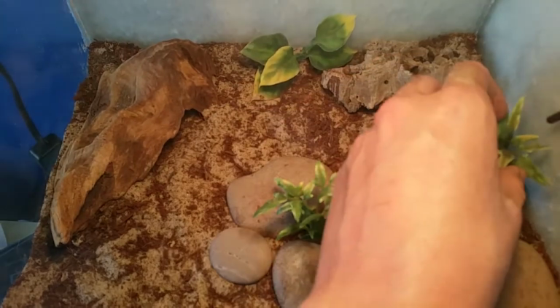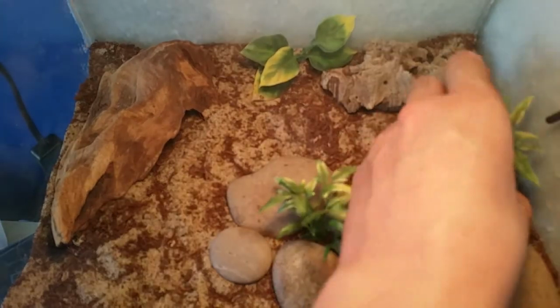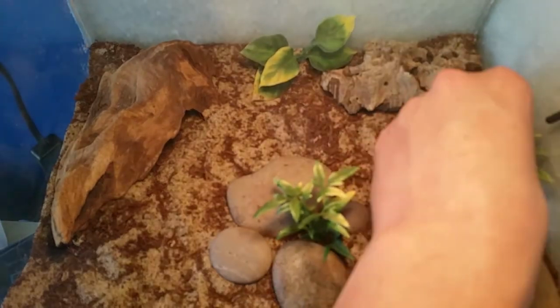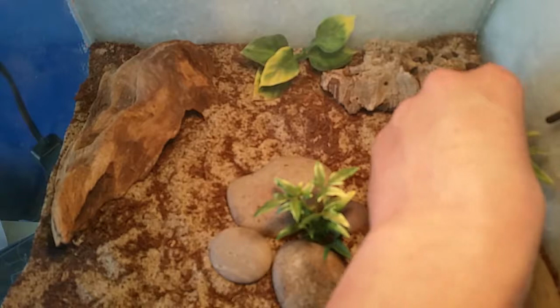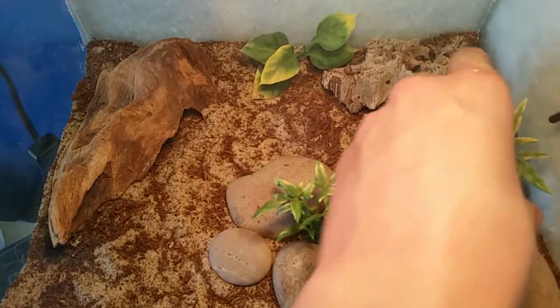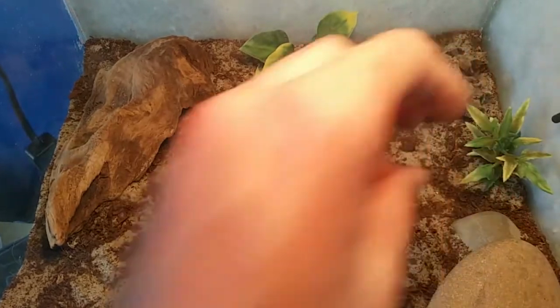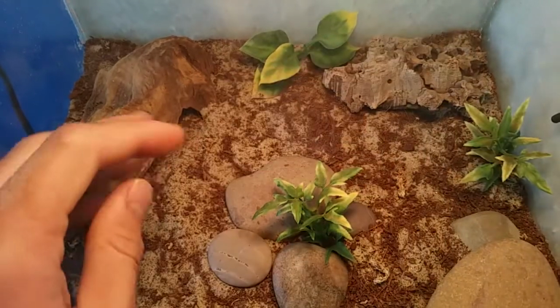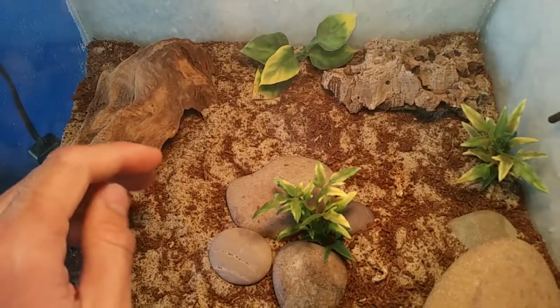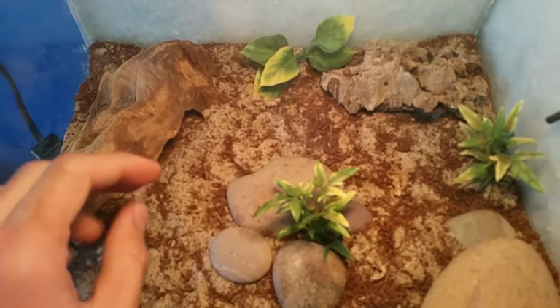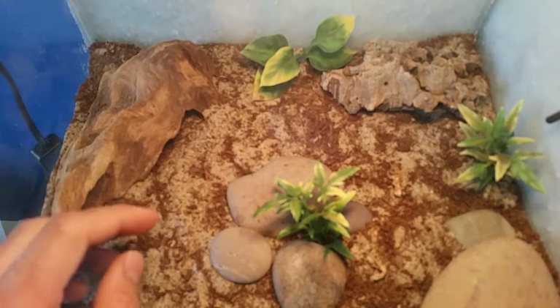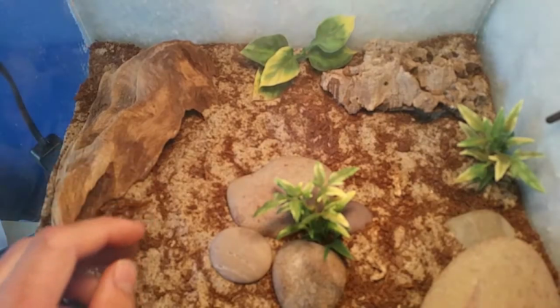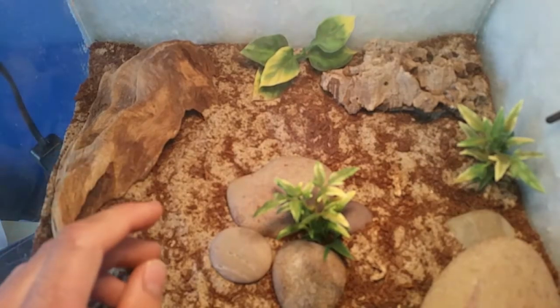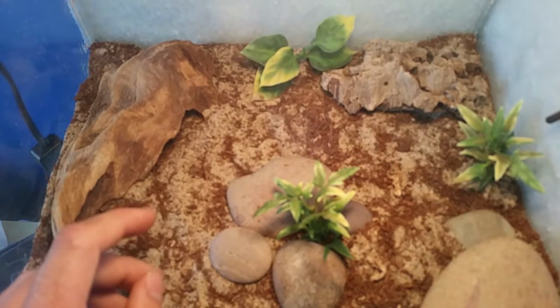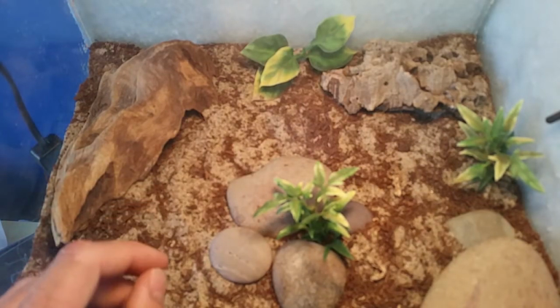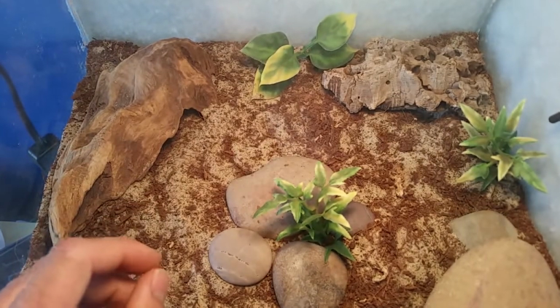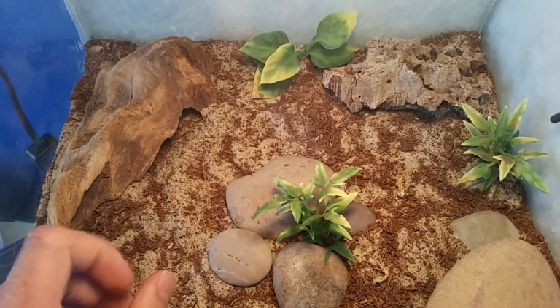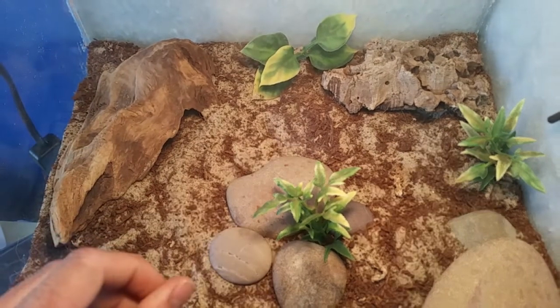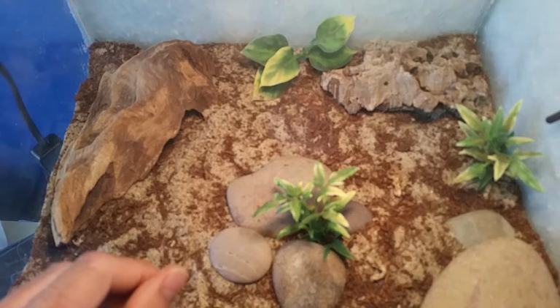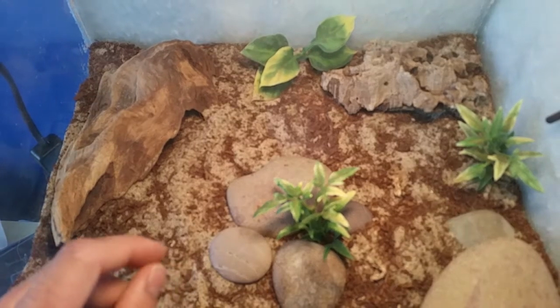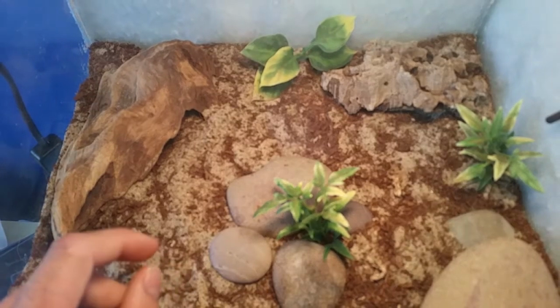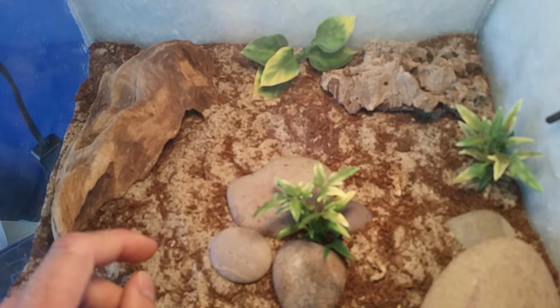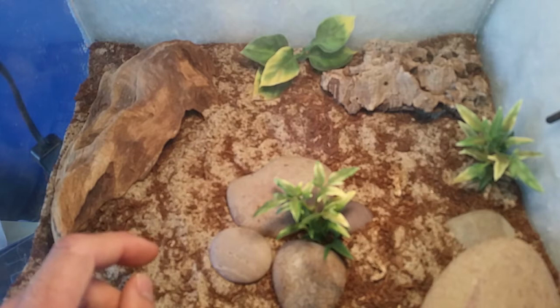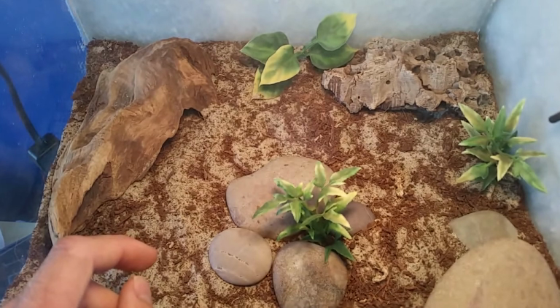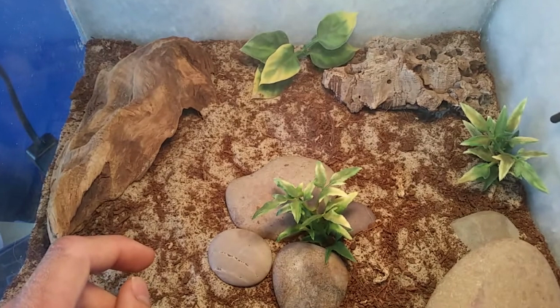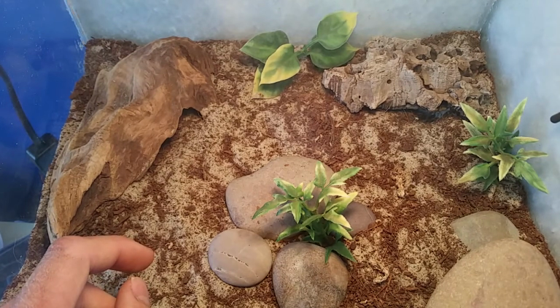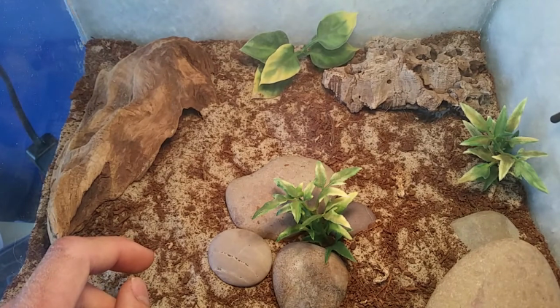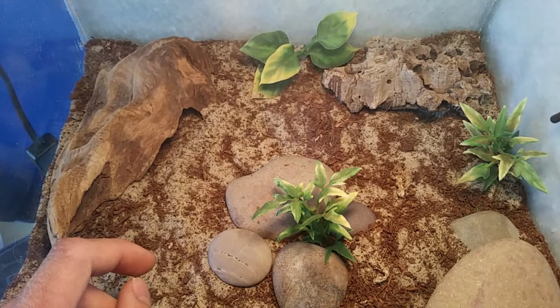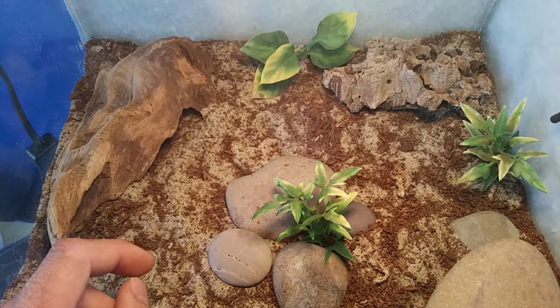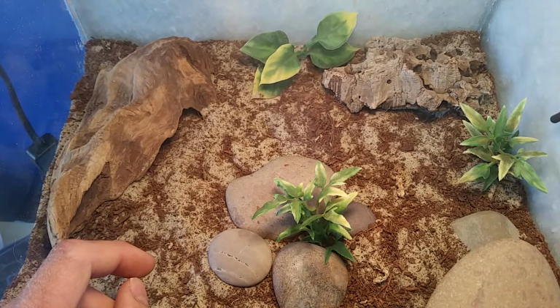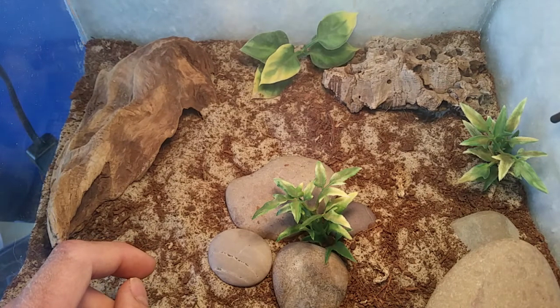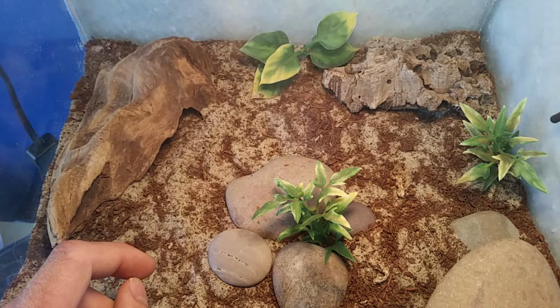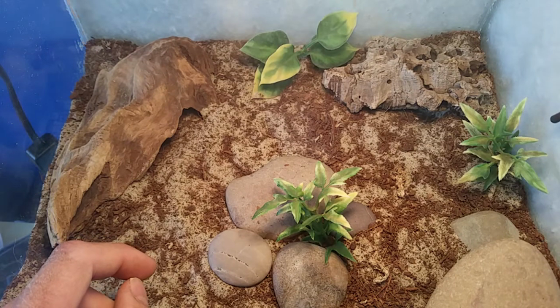I'll just get the doors on the enclosure so when I let the scorpion go it doesn't run, and then I'll get right back to the video.